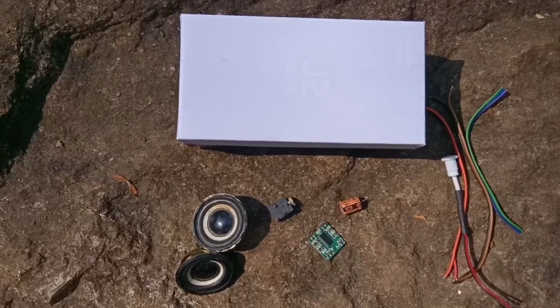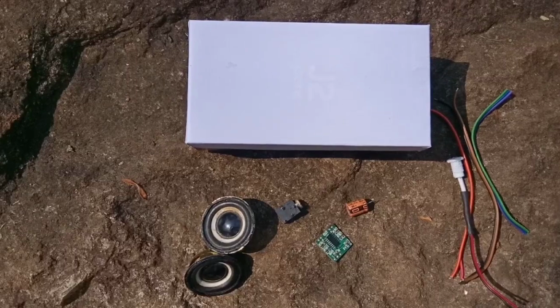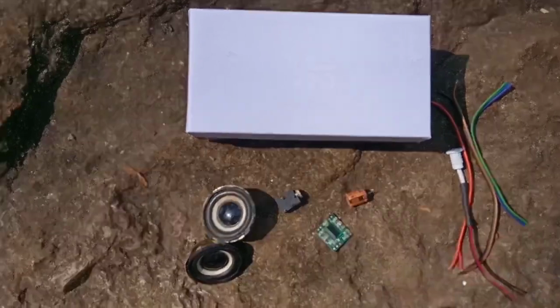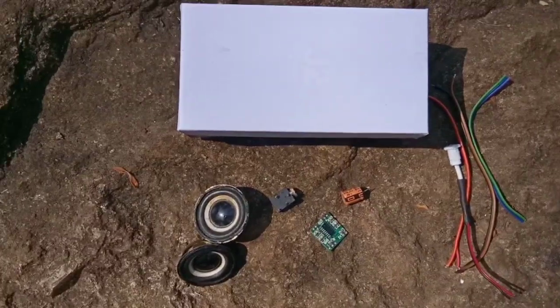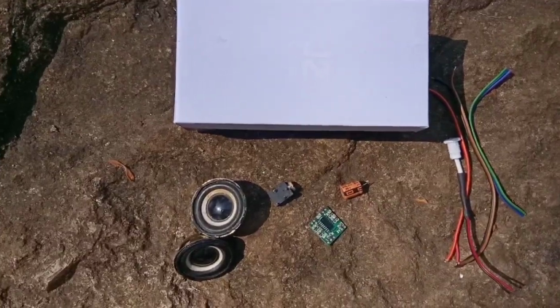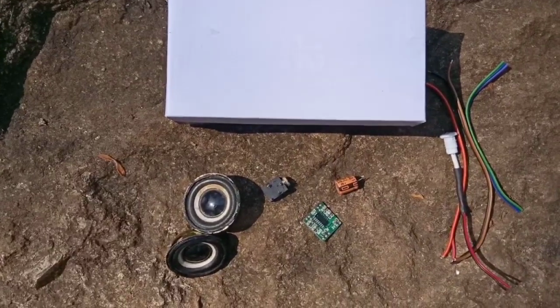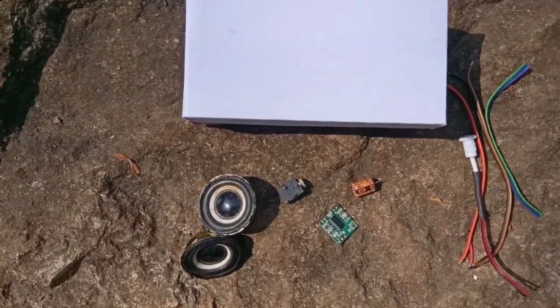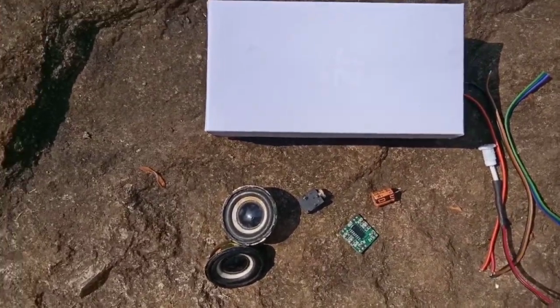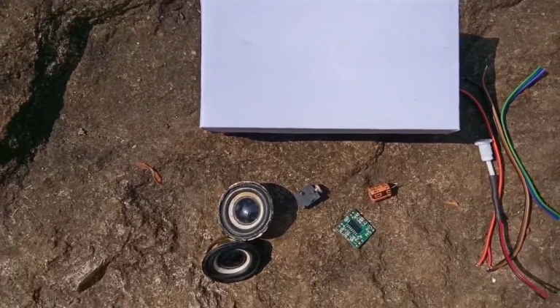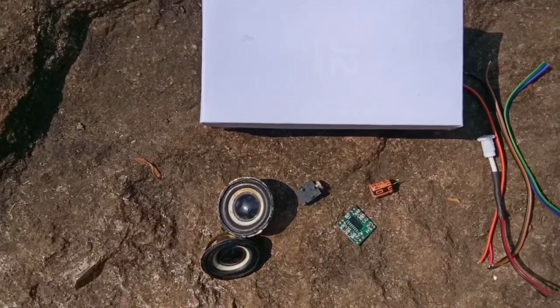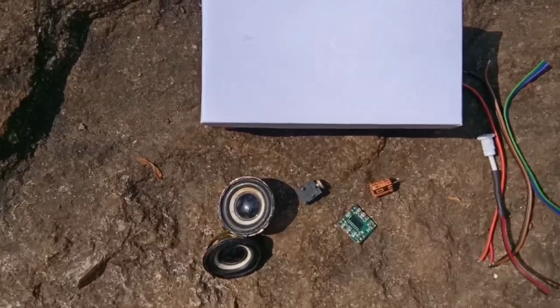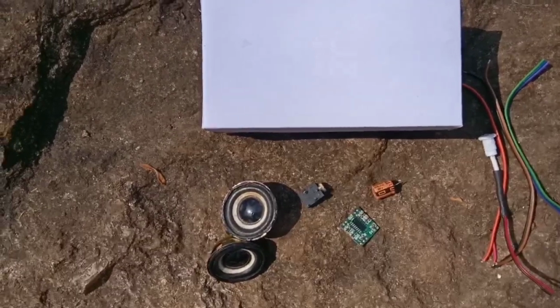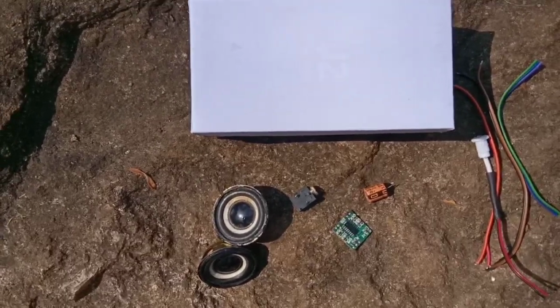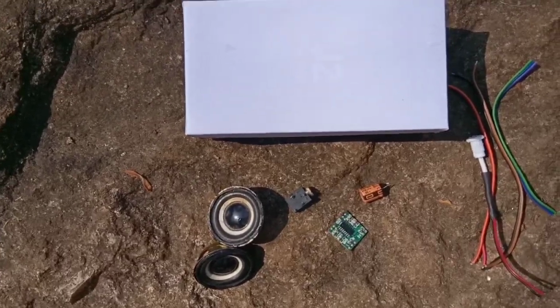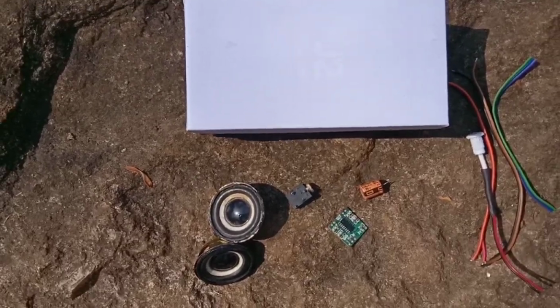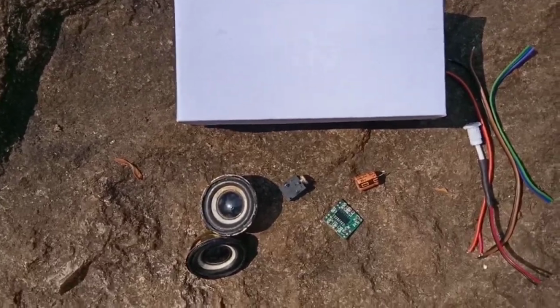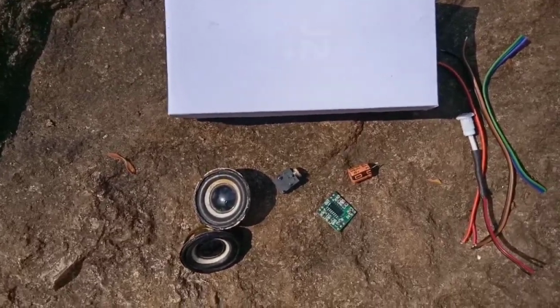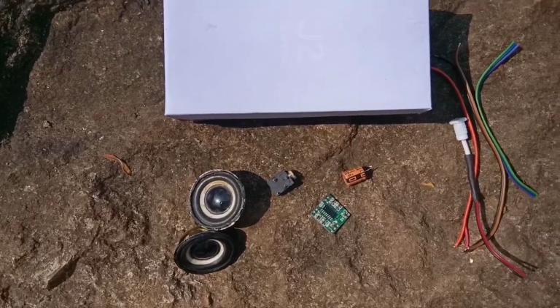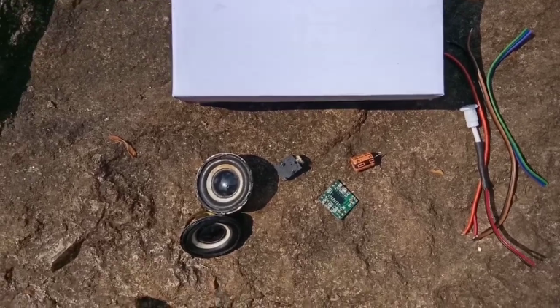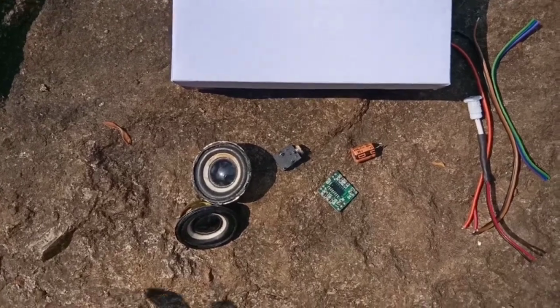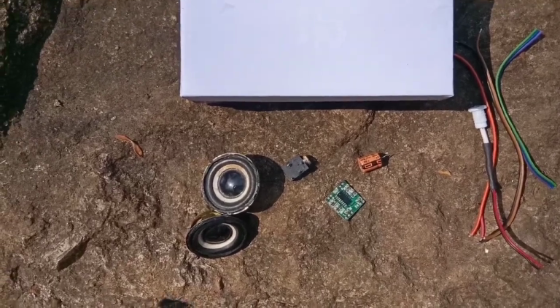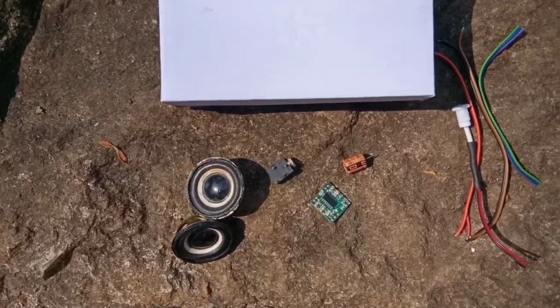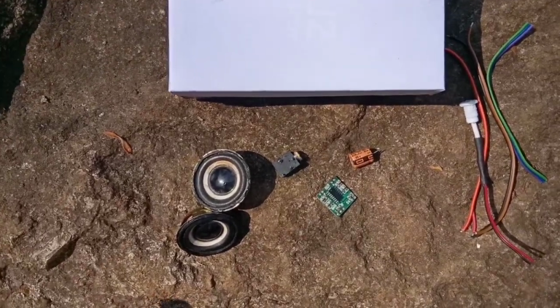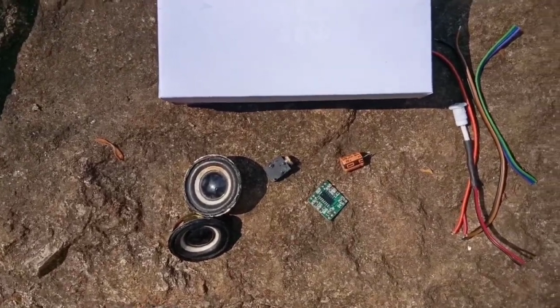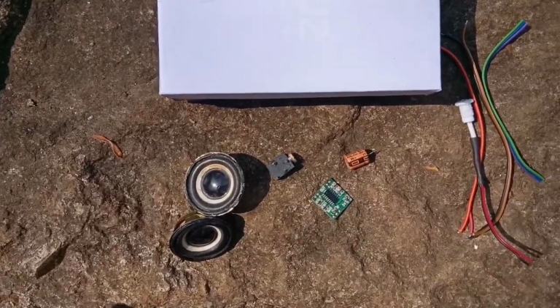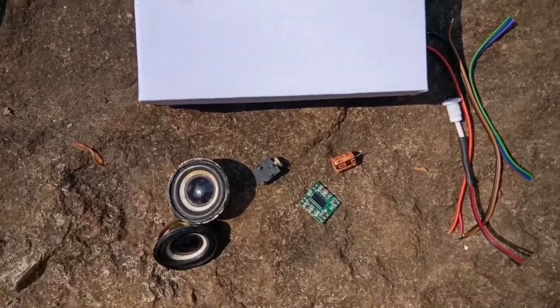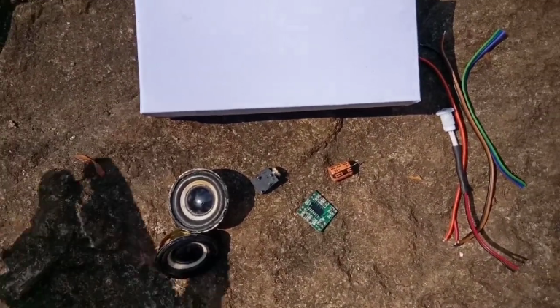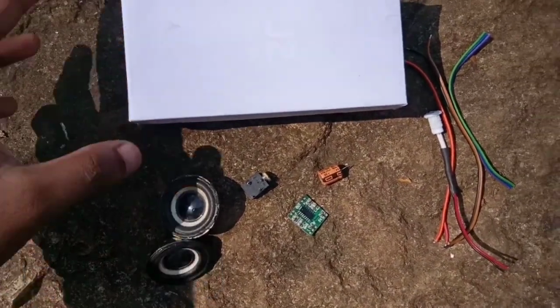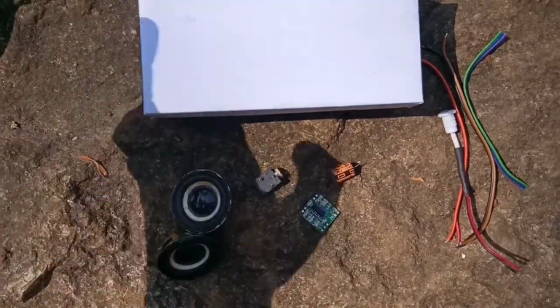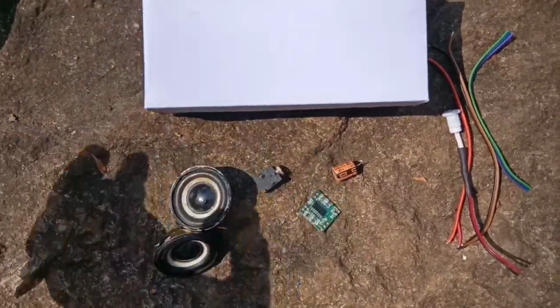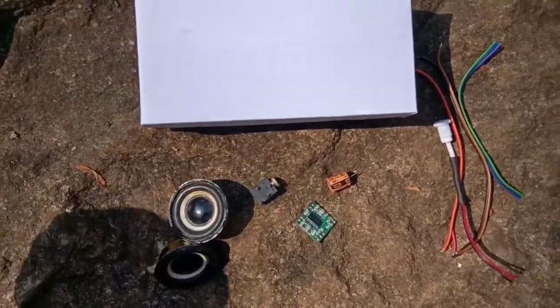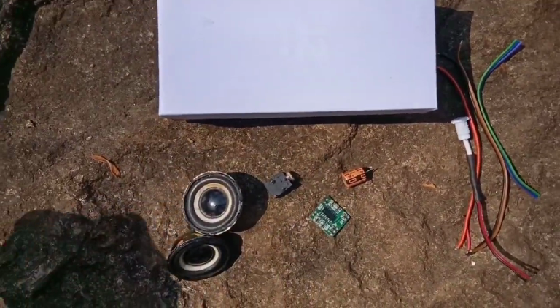Hi friends, welcome to Texonaday. Today we are doing something very simple and useful — it's a small speaker system.